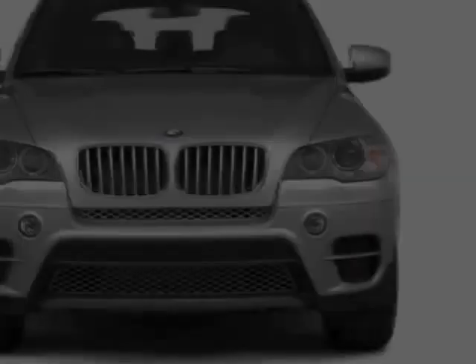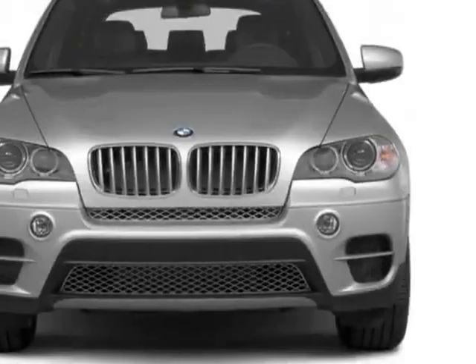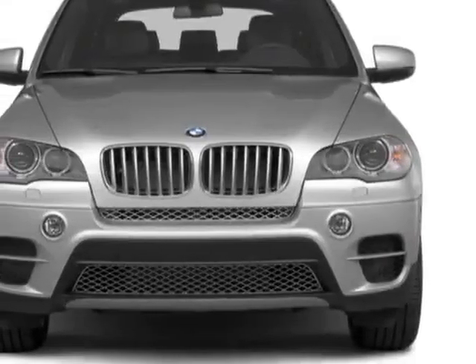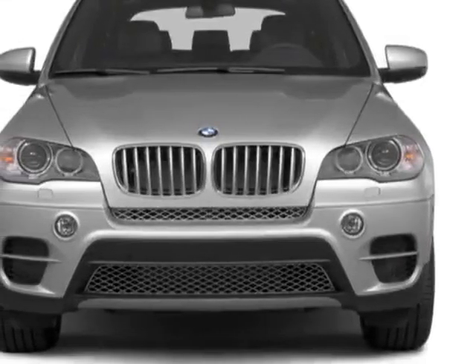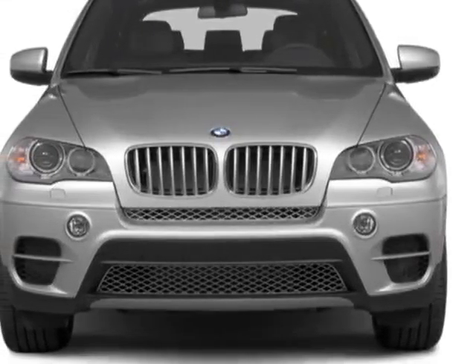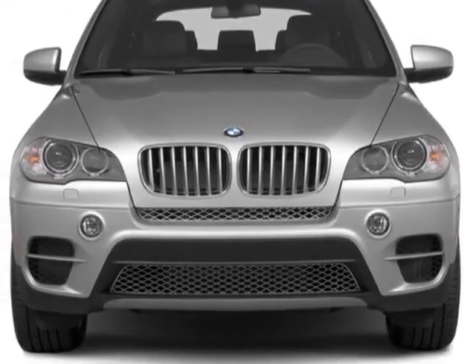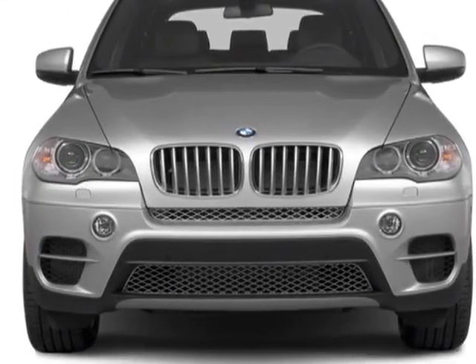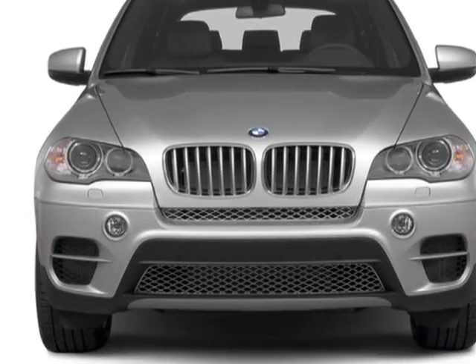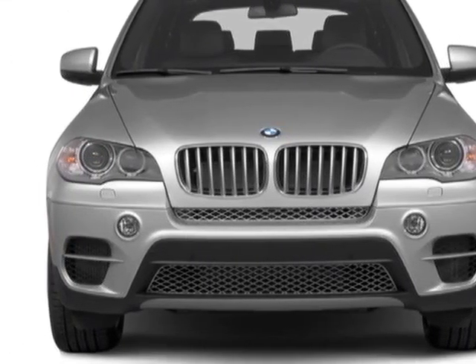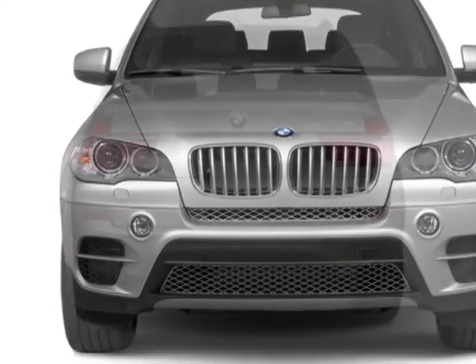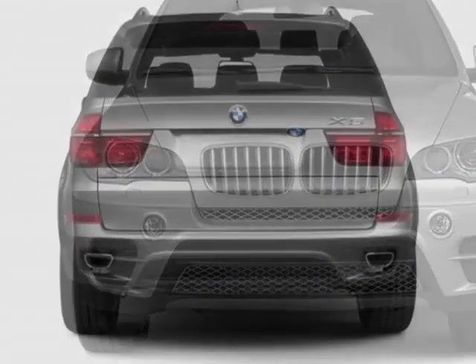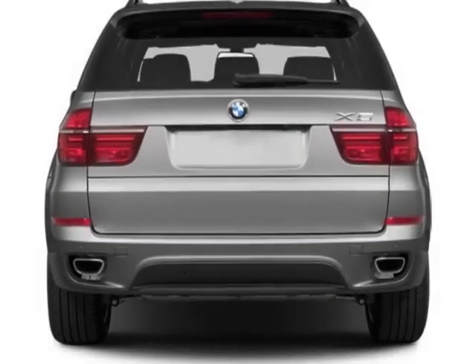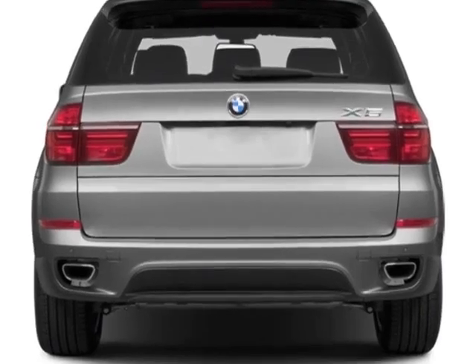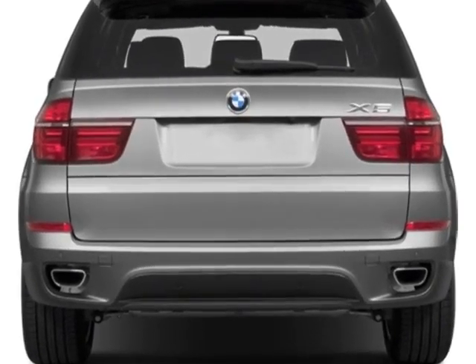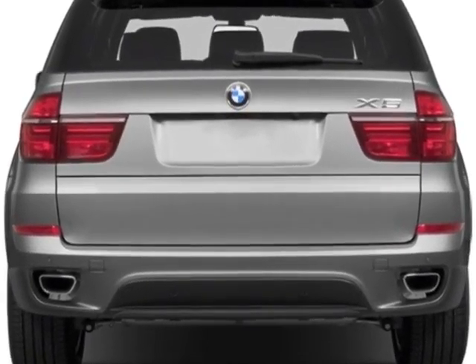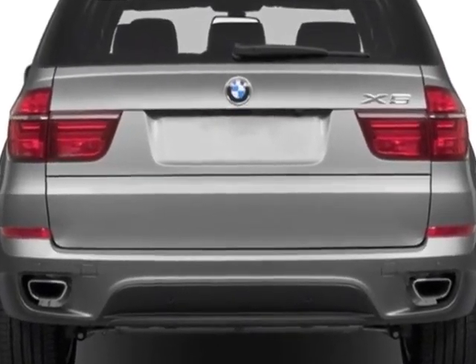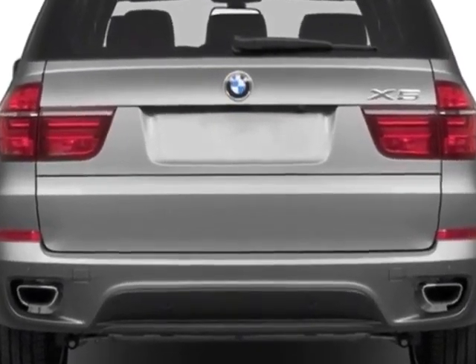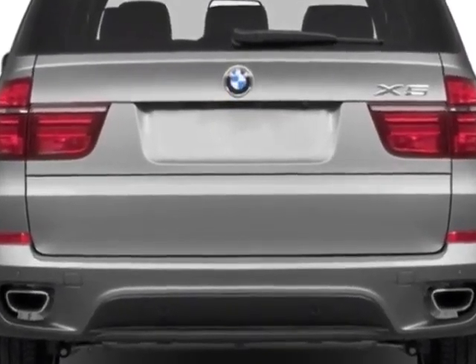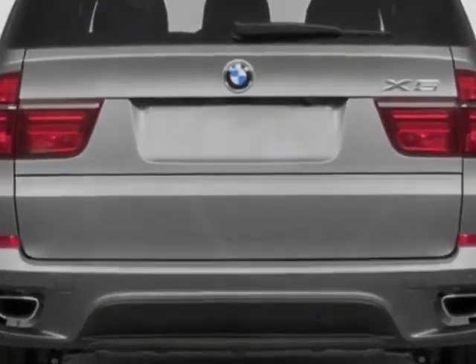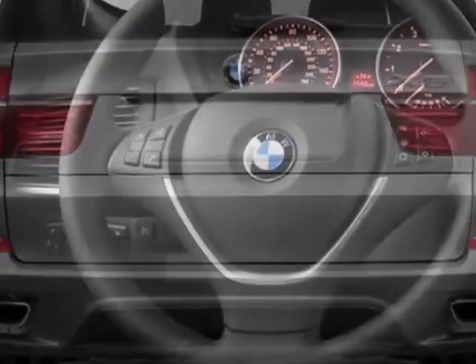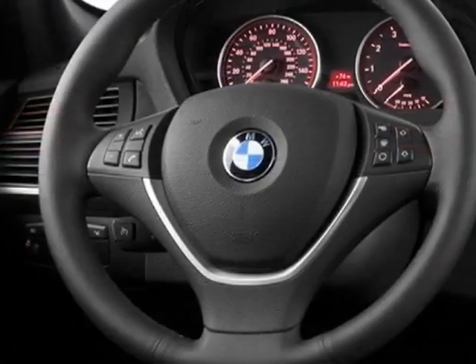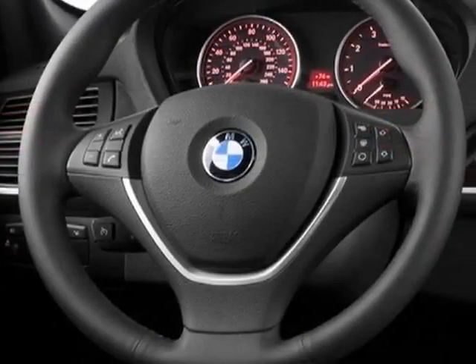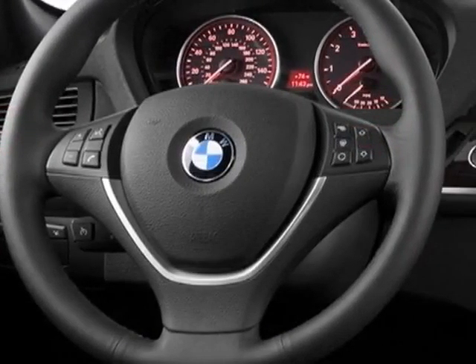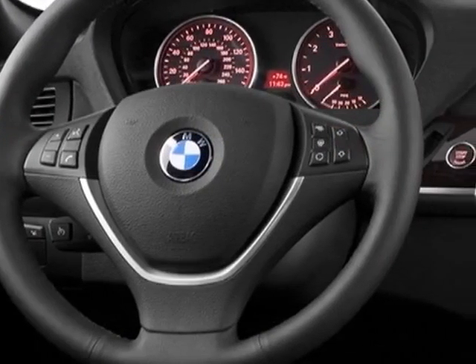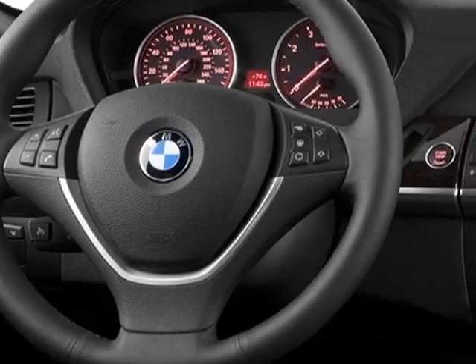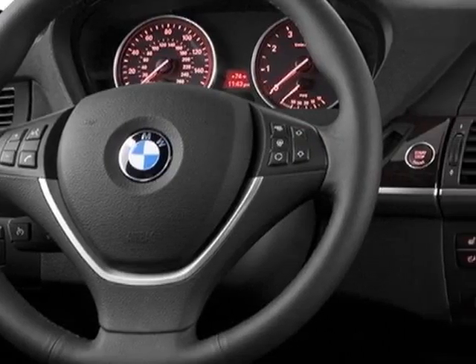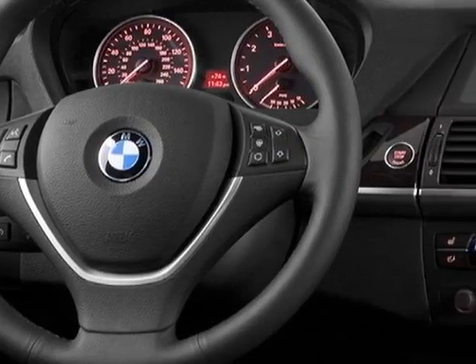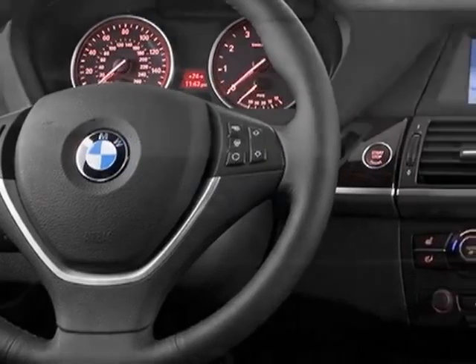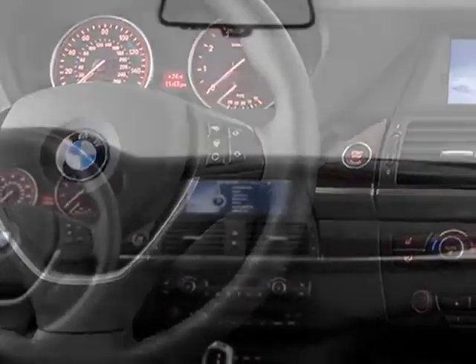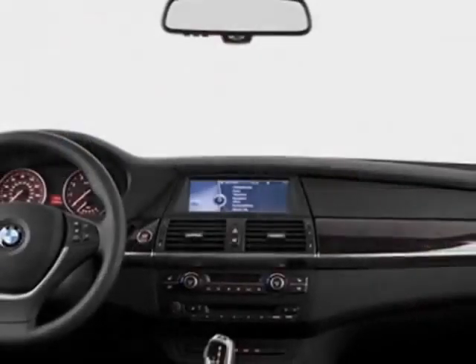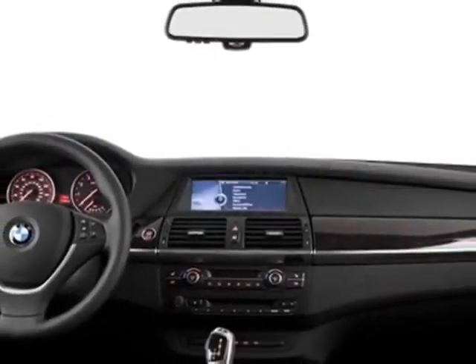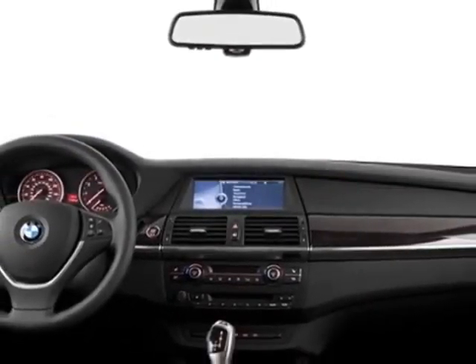Look at this new 2013 BMW X5. For your protection, this vehicle has a full factory warranty. This vehicle gets an estimated 19 miles per gallon in the city, and an estimated 26 on the highway.